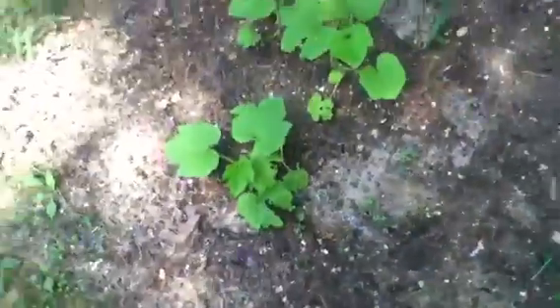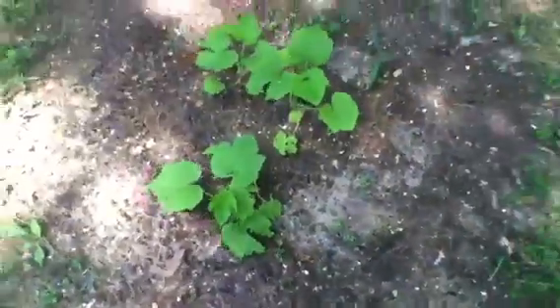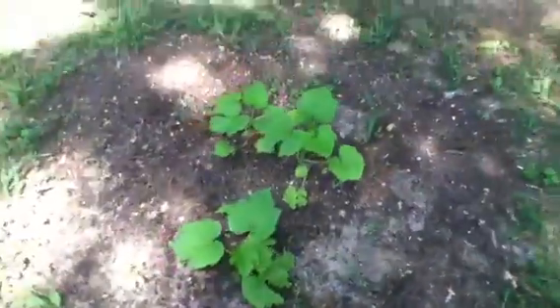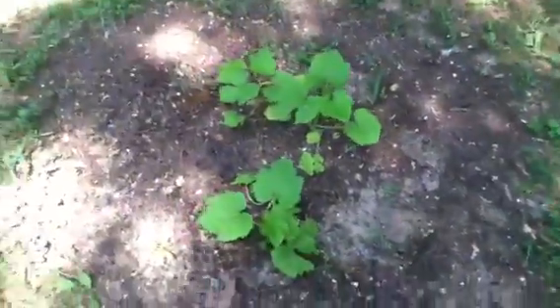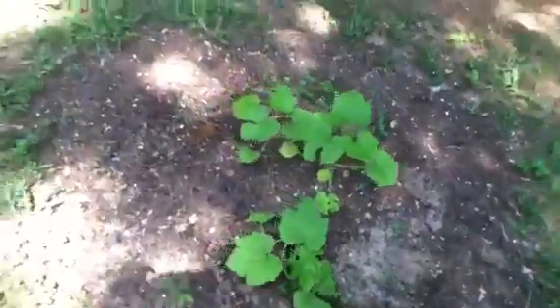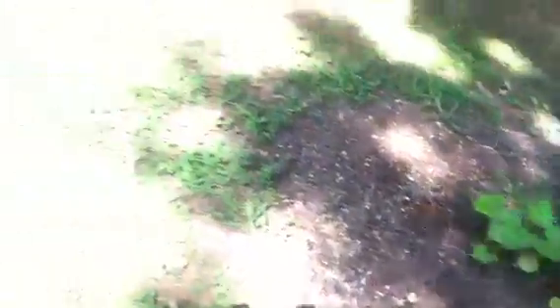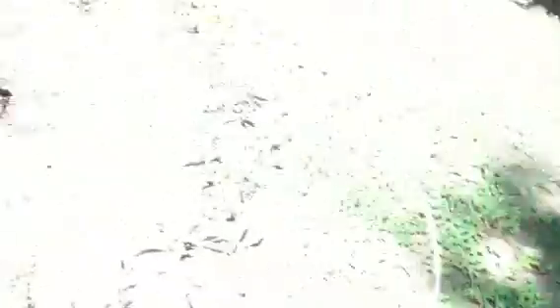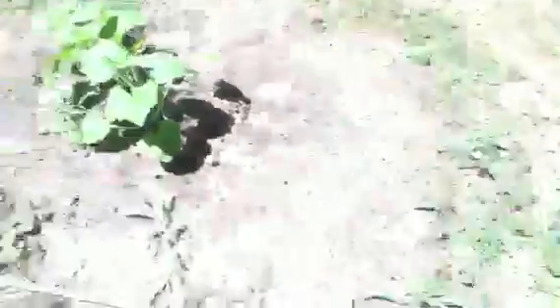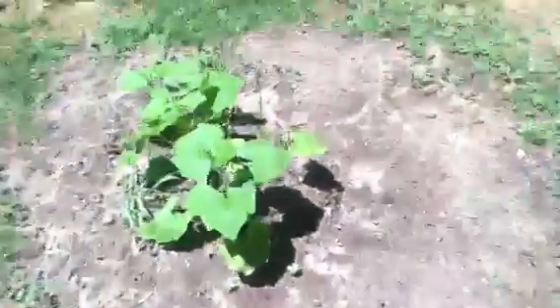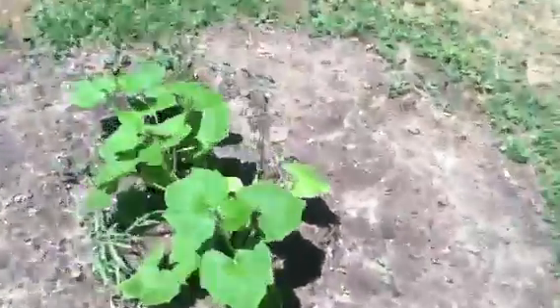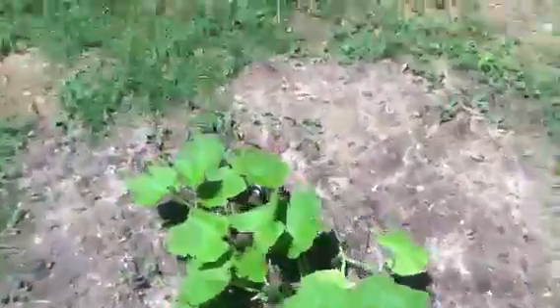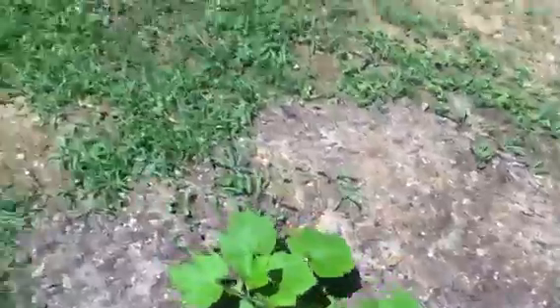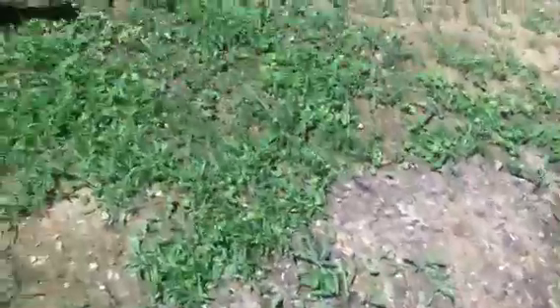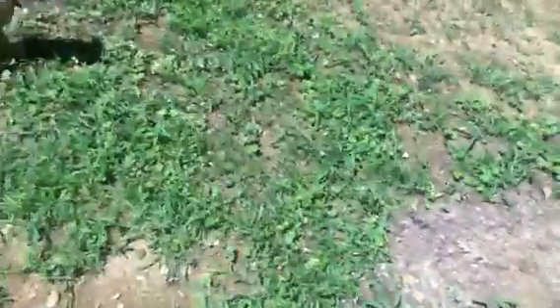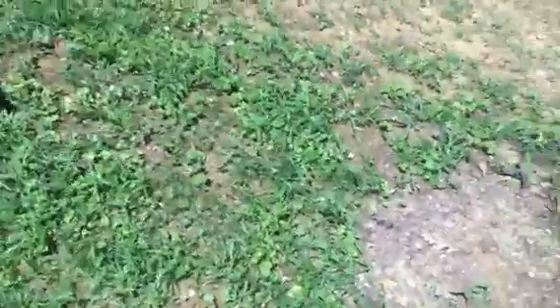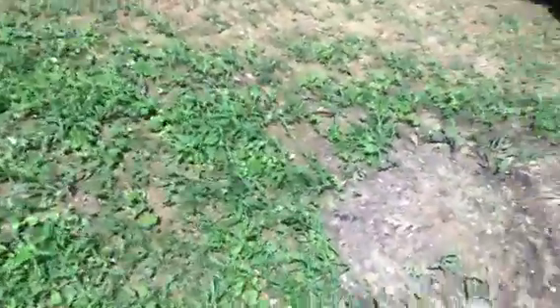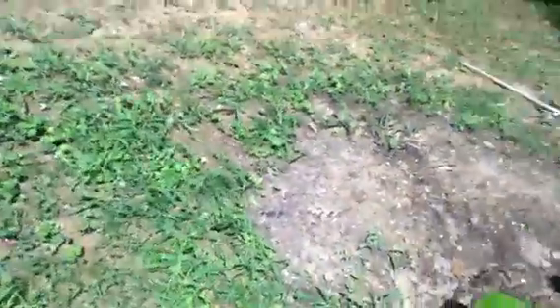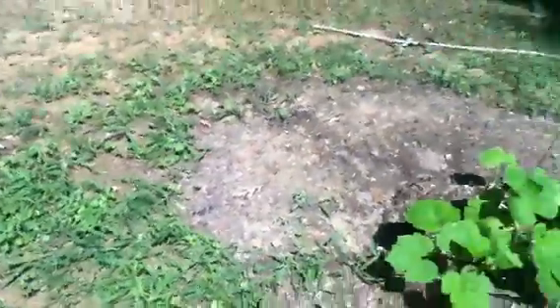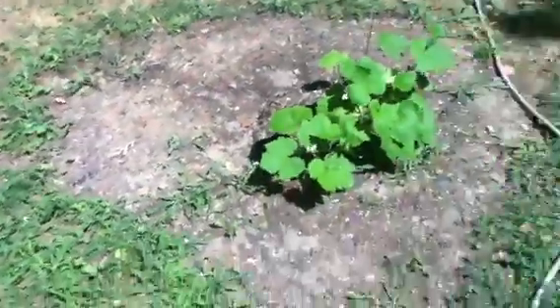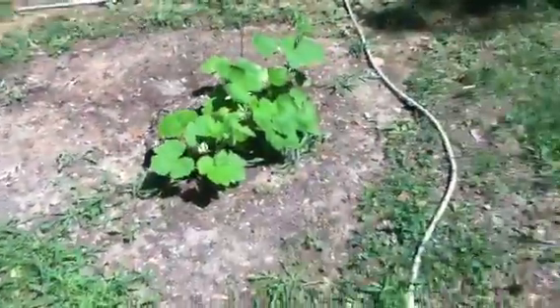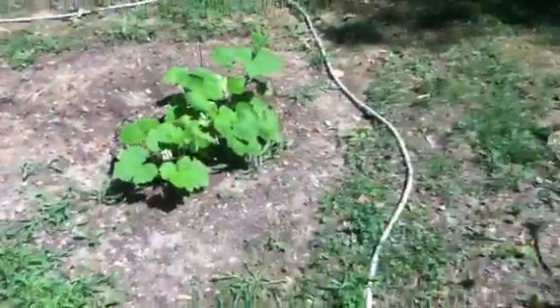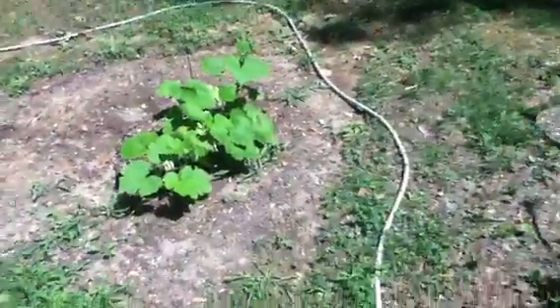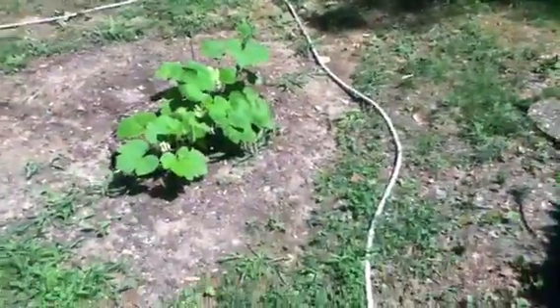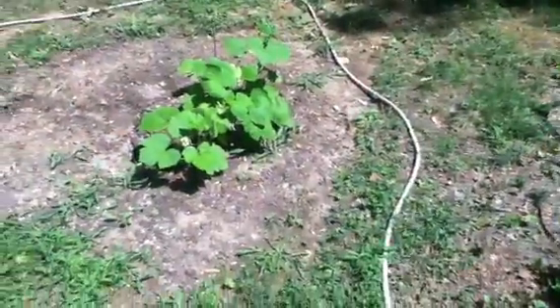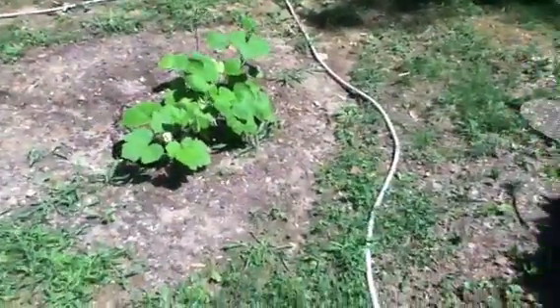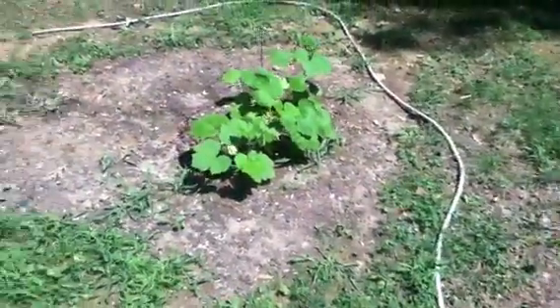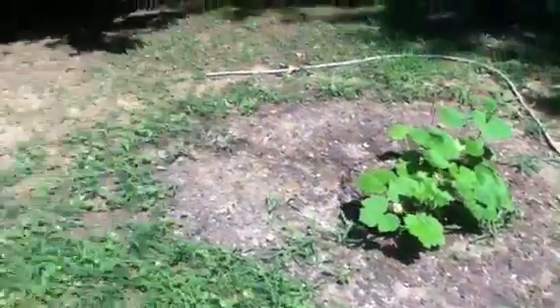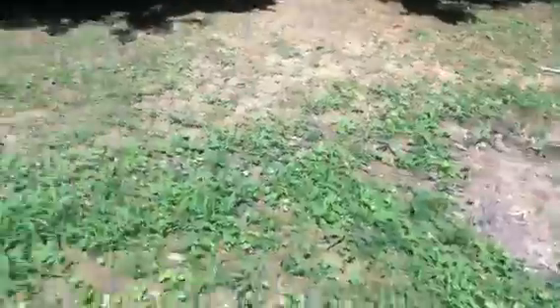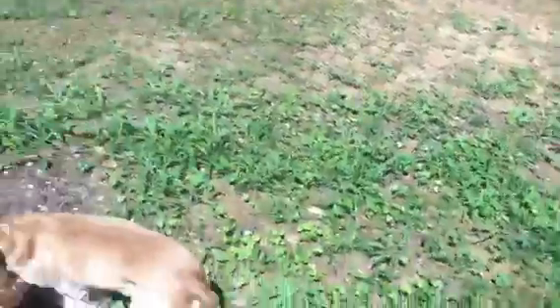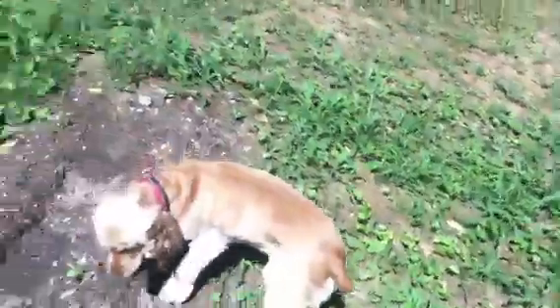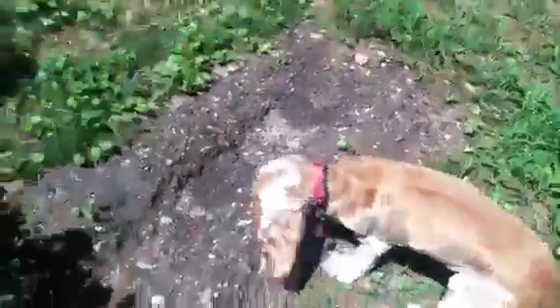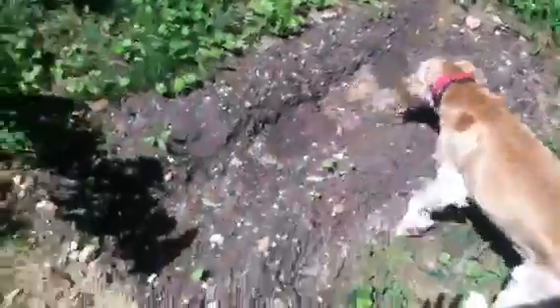So those are the pumpkin plants right now. I realized I've never filmed when it's sunny. The sun starts at around 1:30 and ends at around 4:30 or 5.